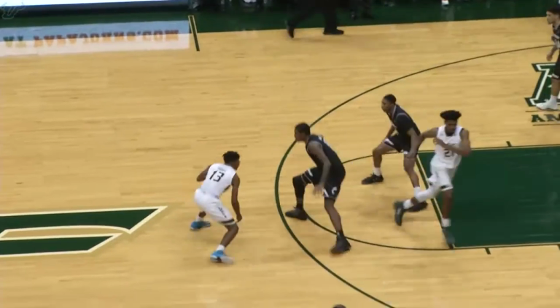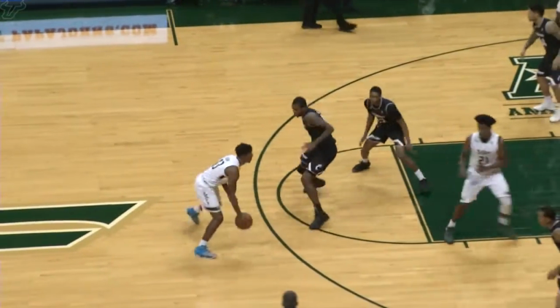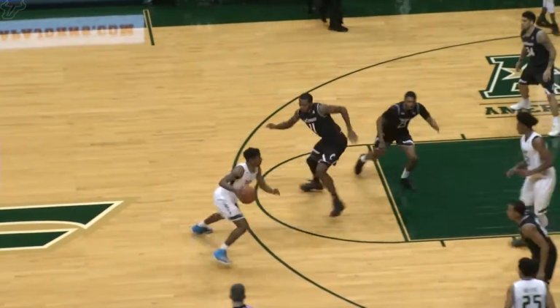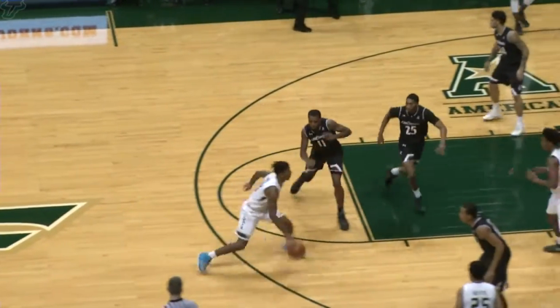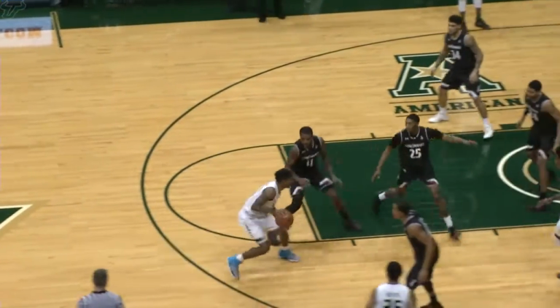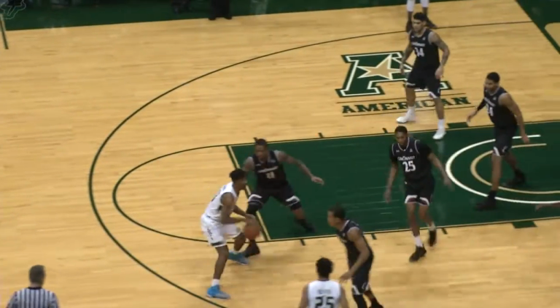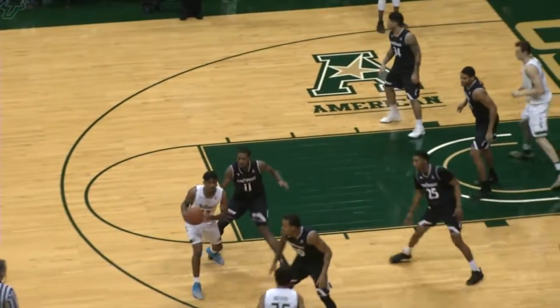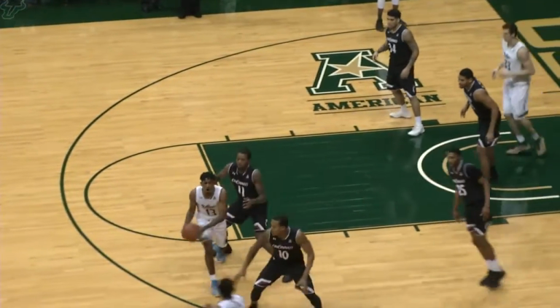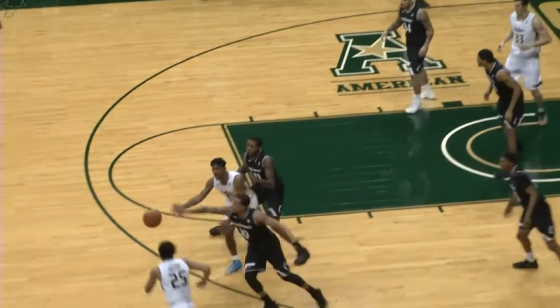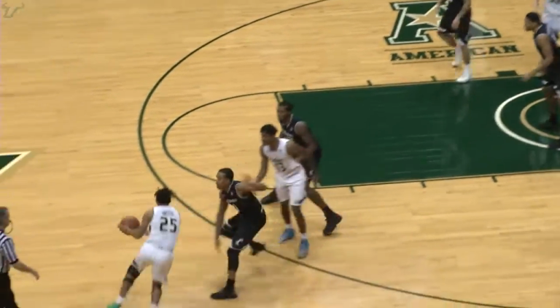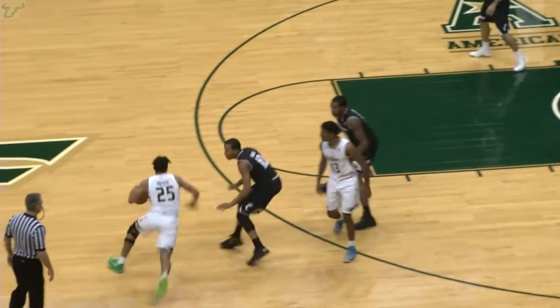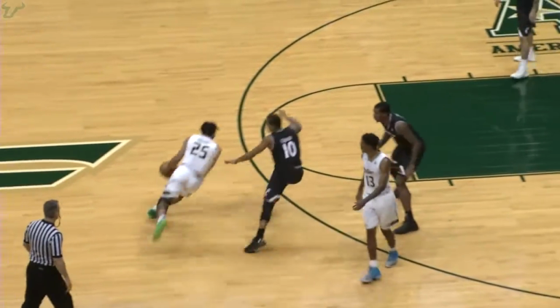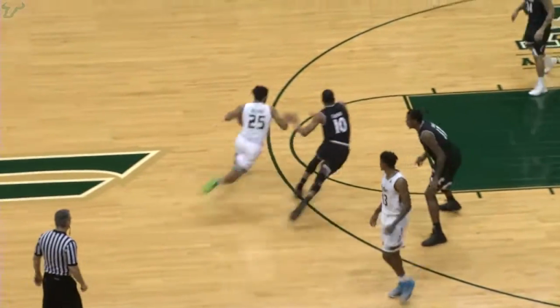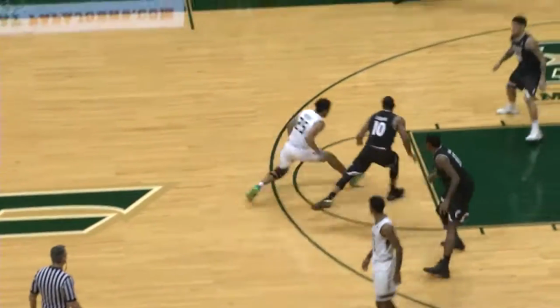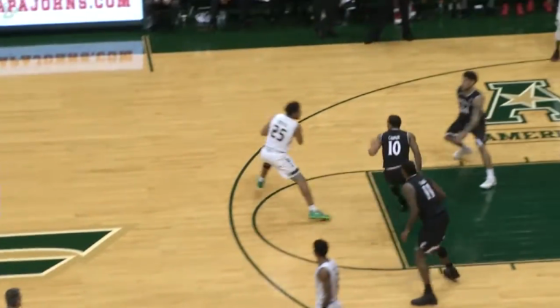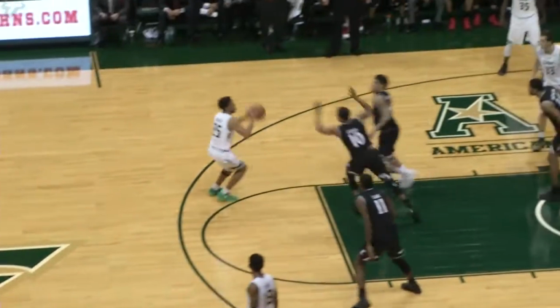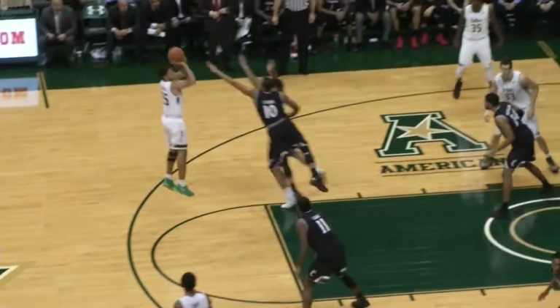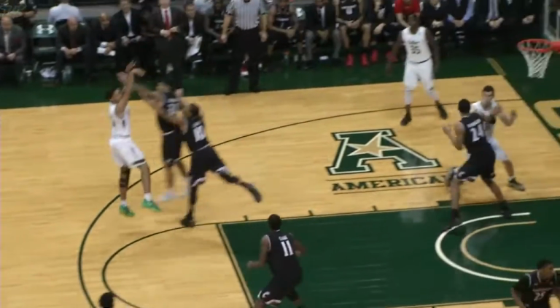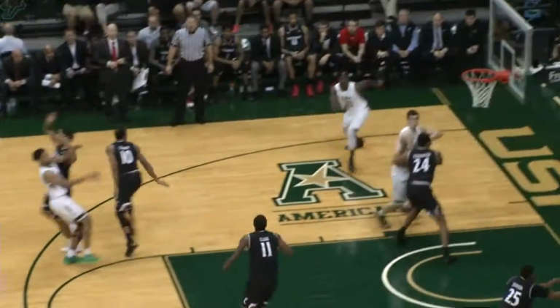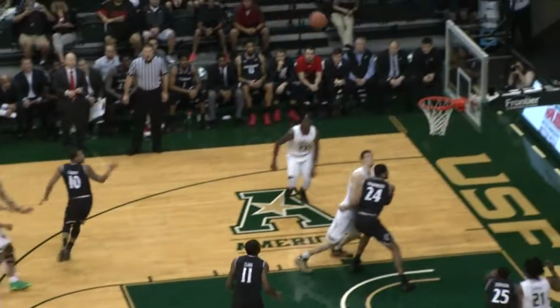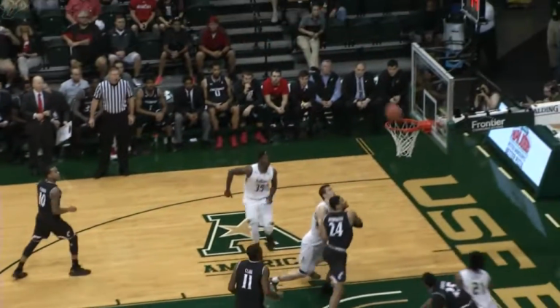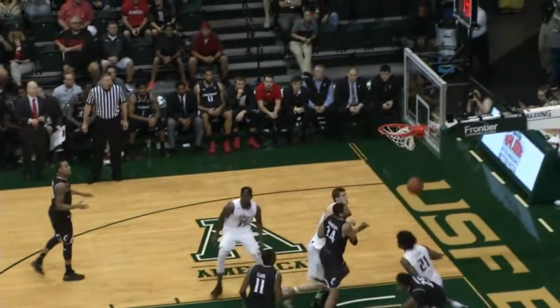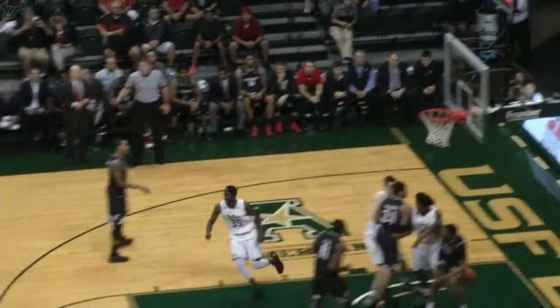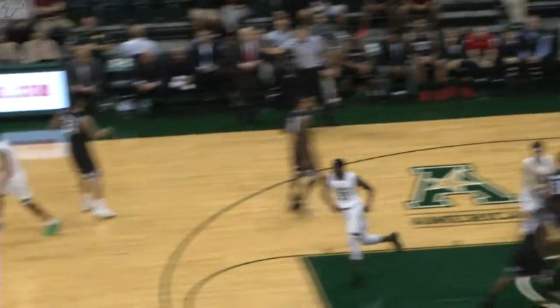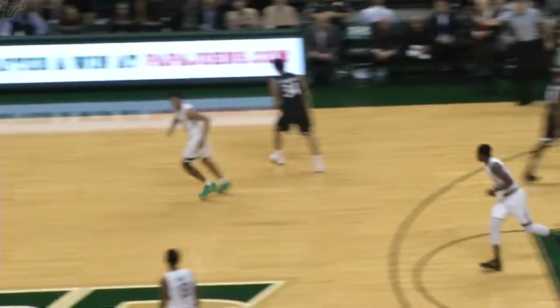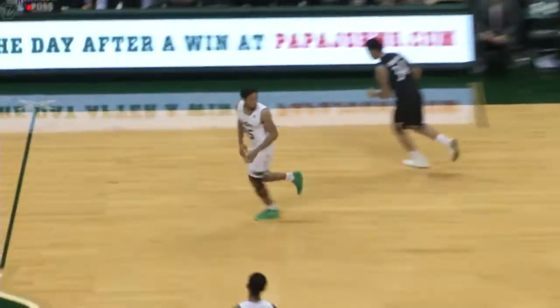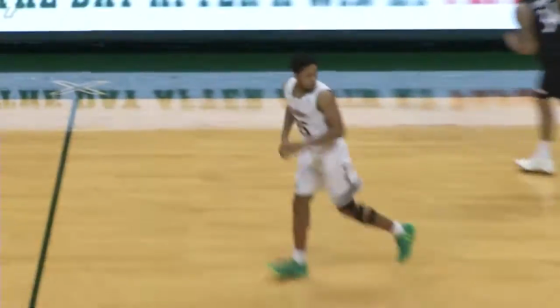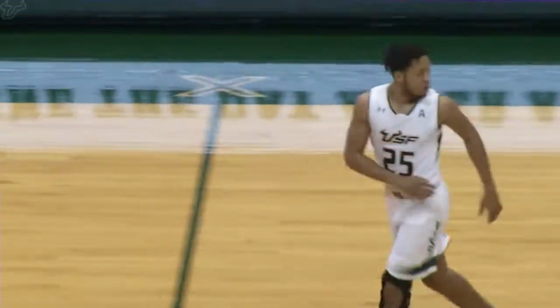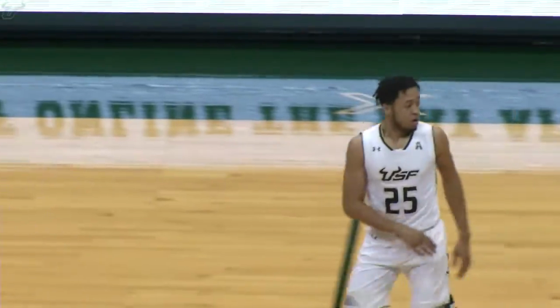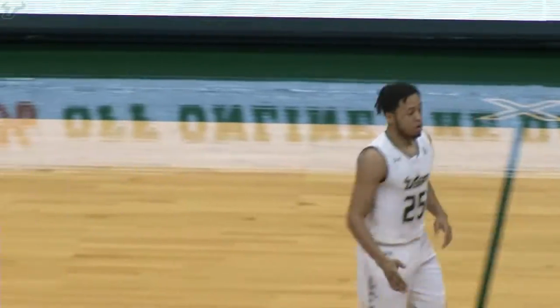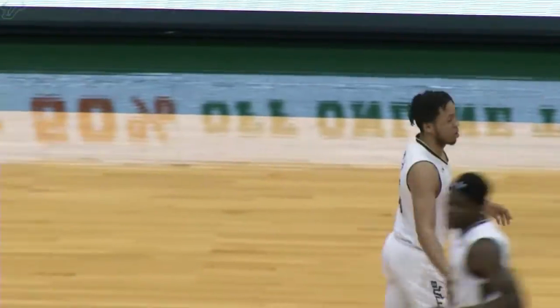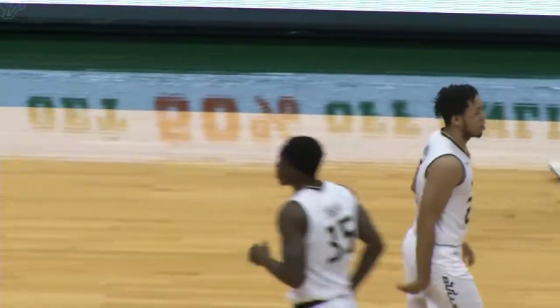Looking for a screen, crossover dribble a couple times. He's got Gary Clark guarding him. Here's Troy Holston trying to turn the corner — step back 17-footer, switched it in. Troy Holston's made his last two buckets.